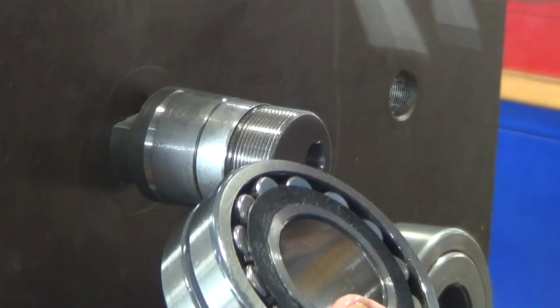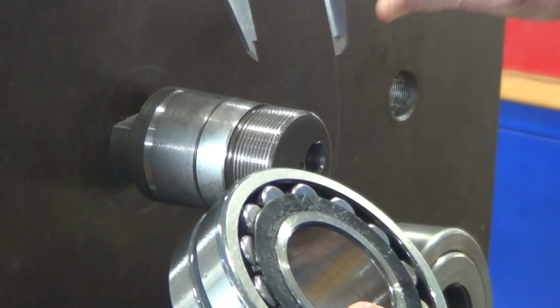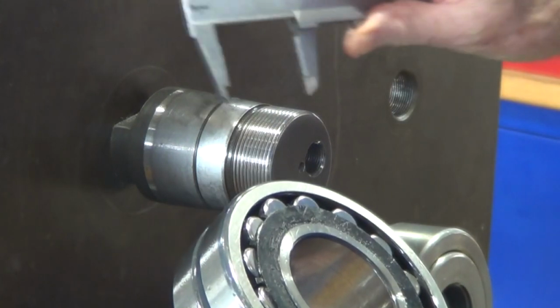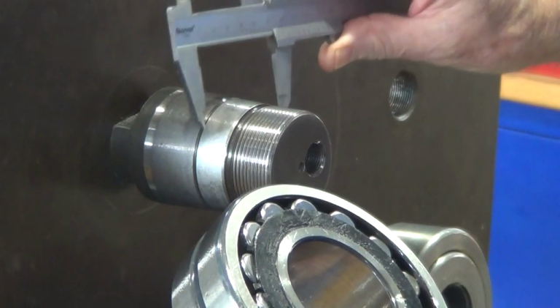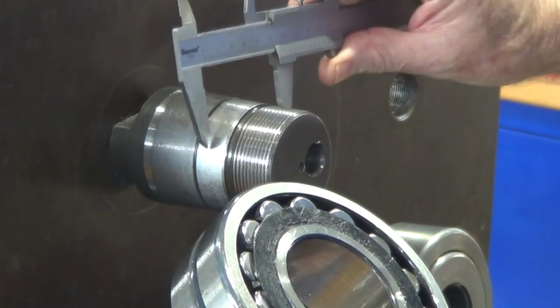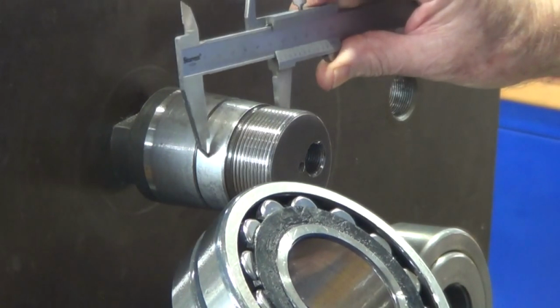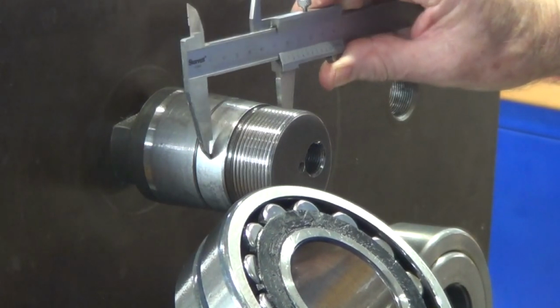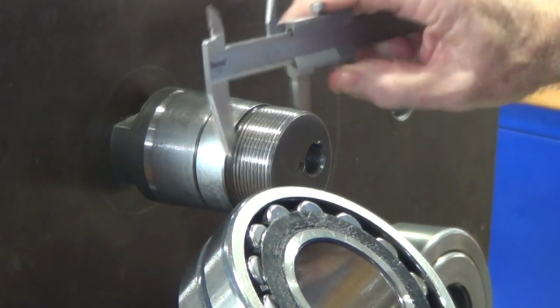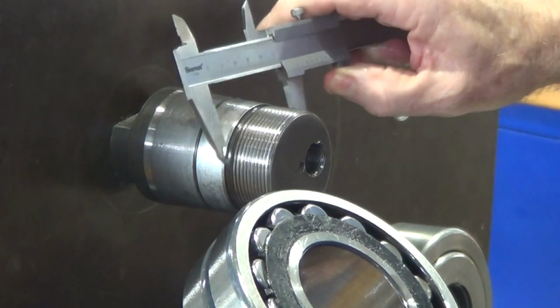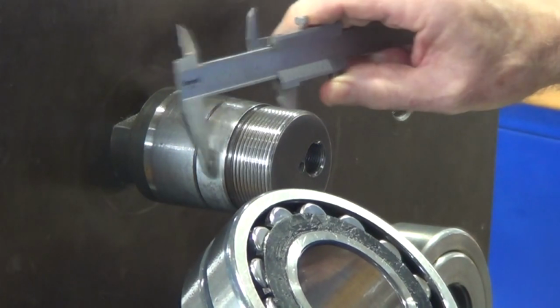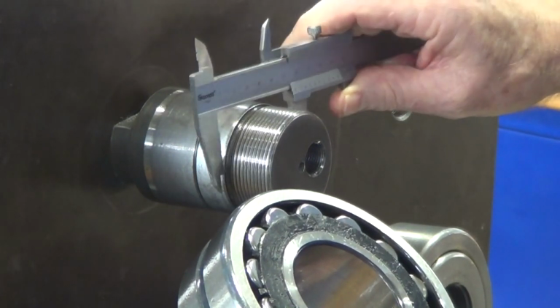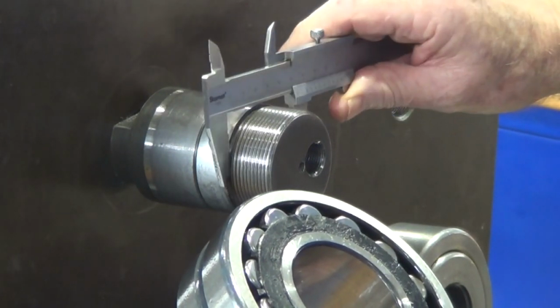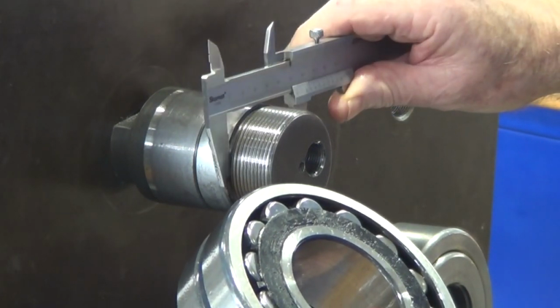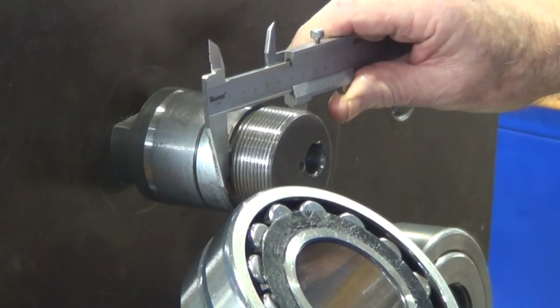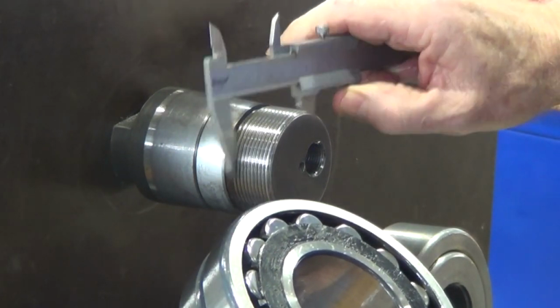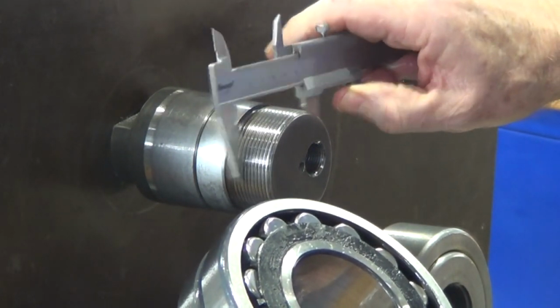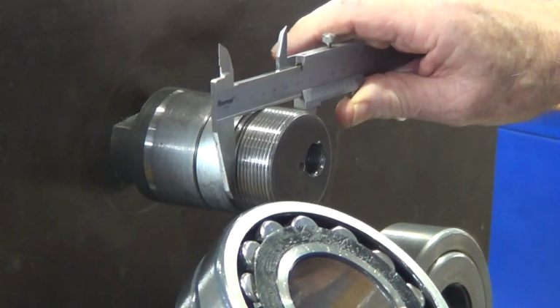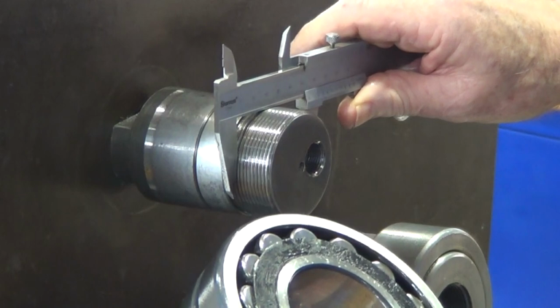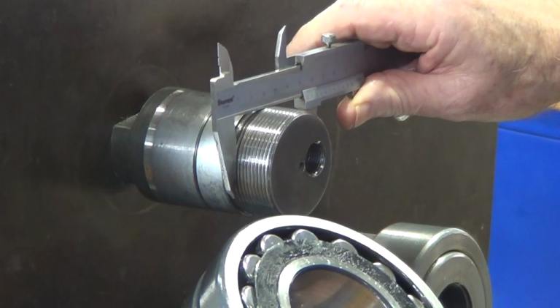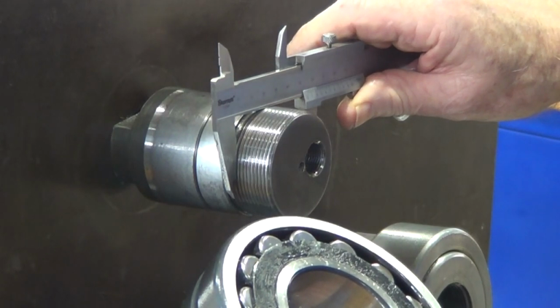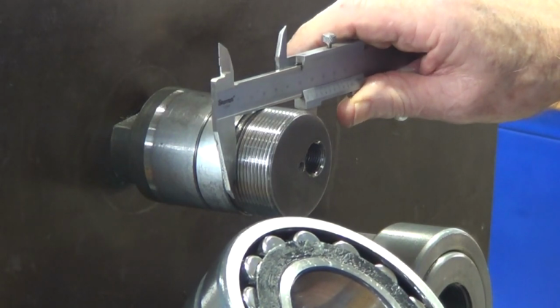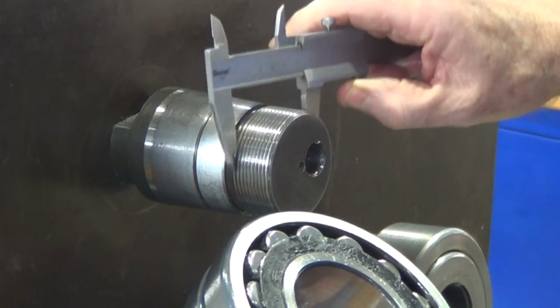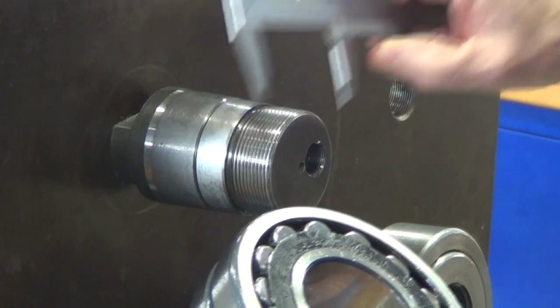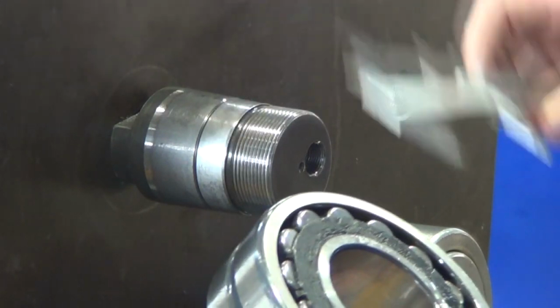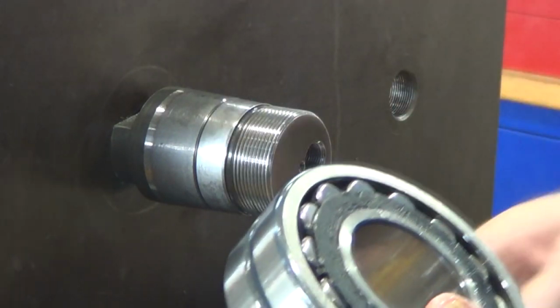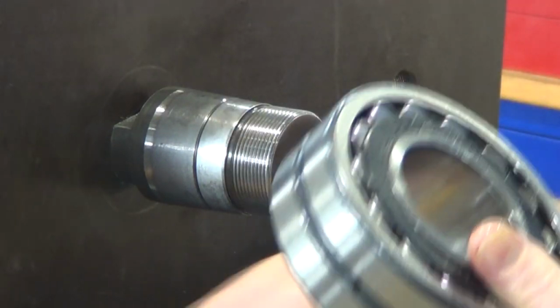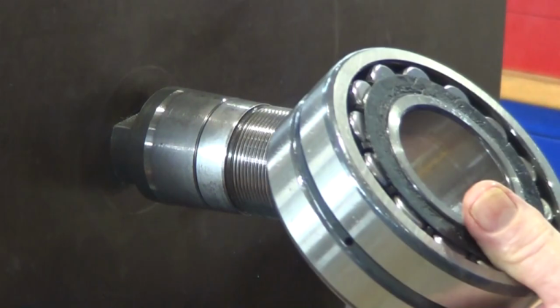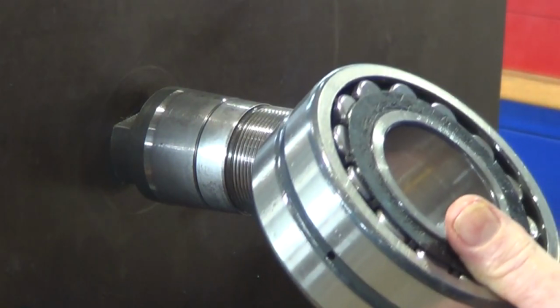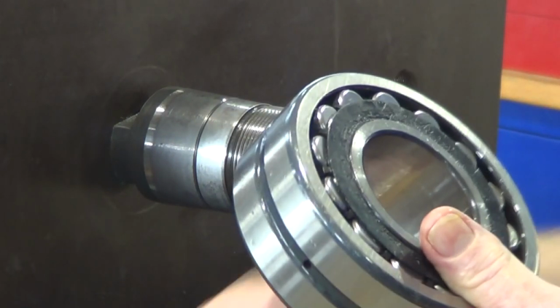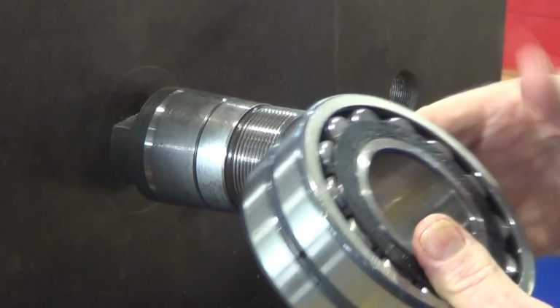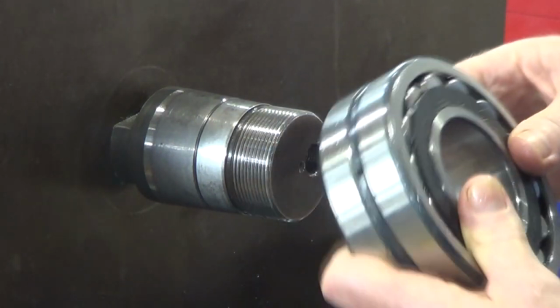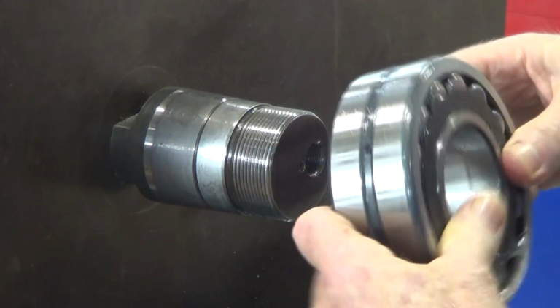Checking the internal bore of the bearing is important to get the correct size, but we'll do that a little later when we come to fit the bearing.